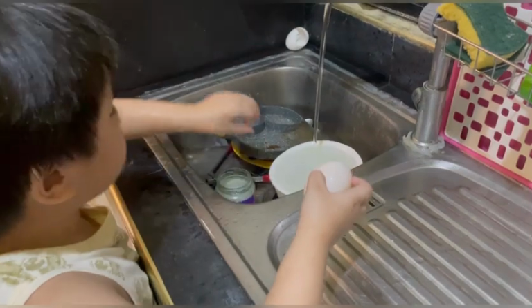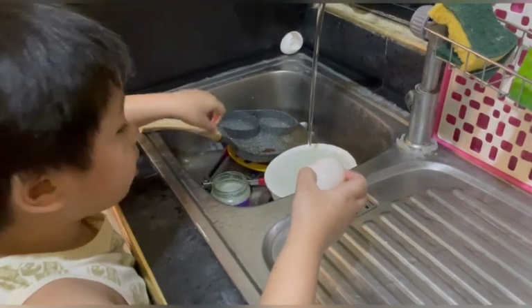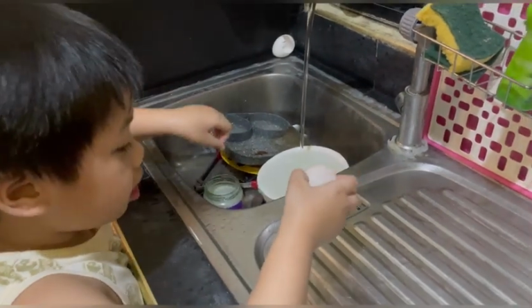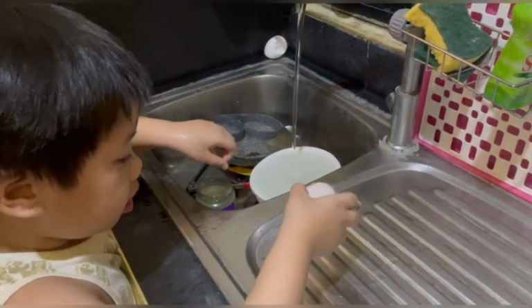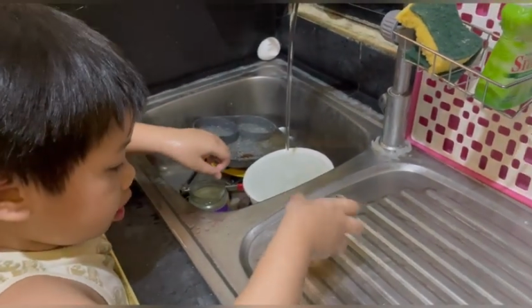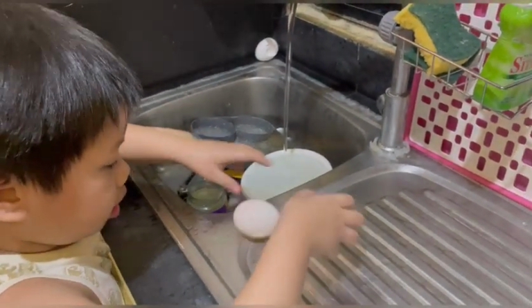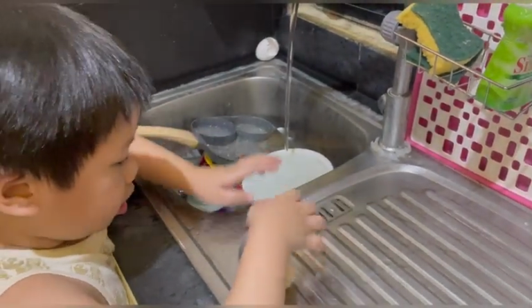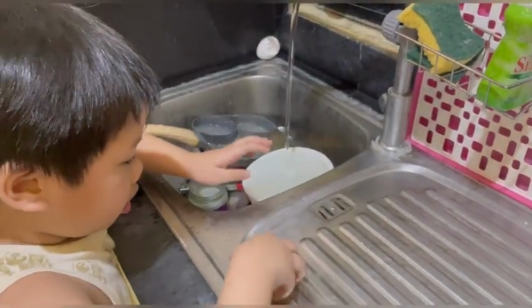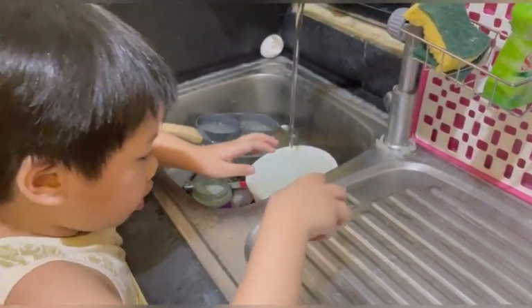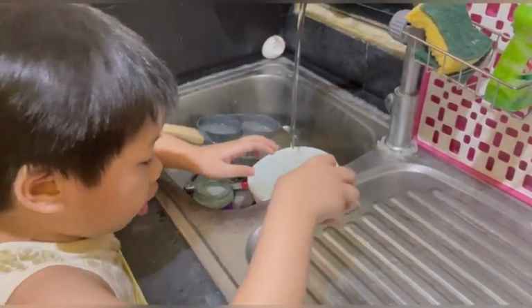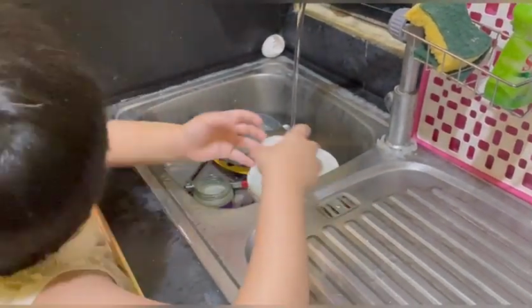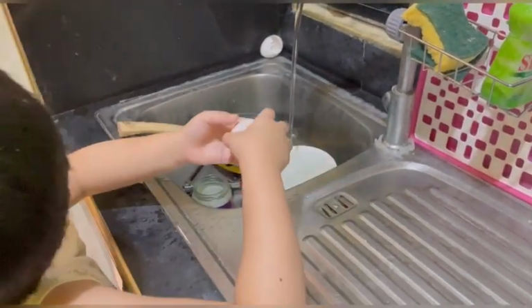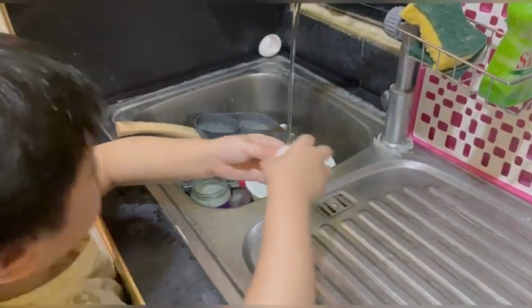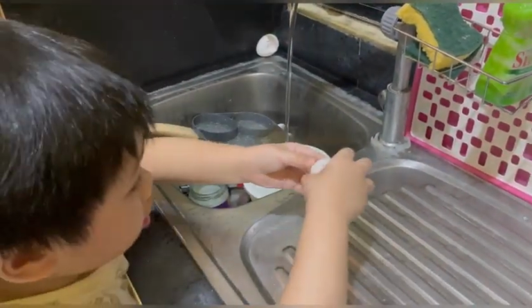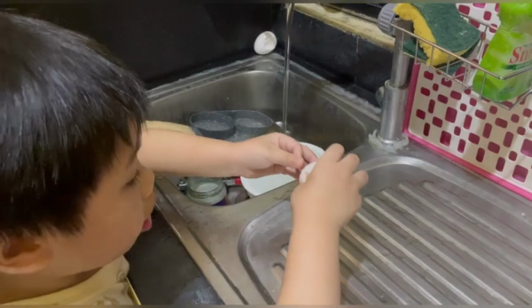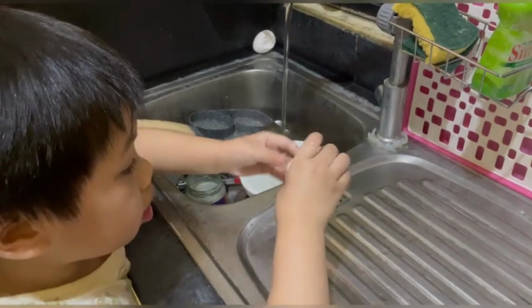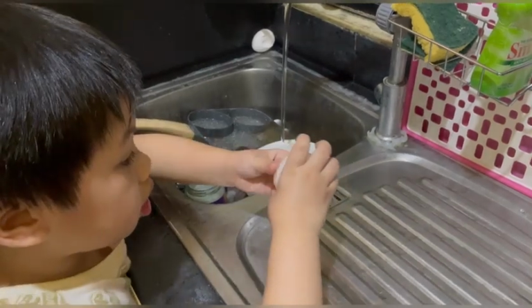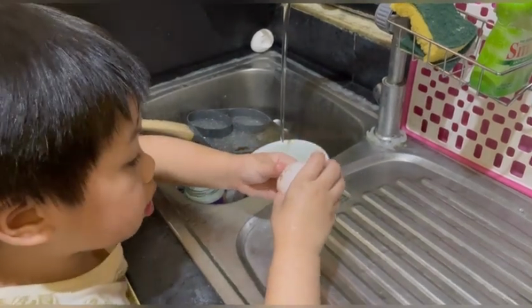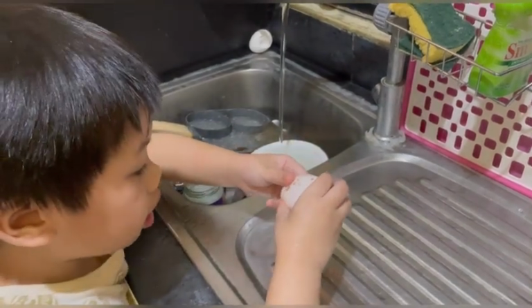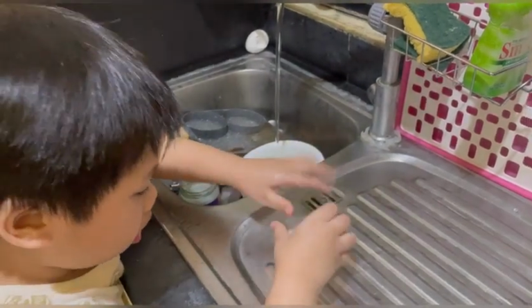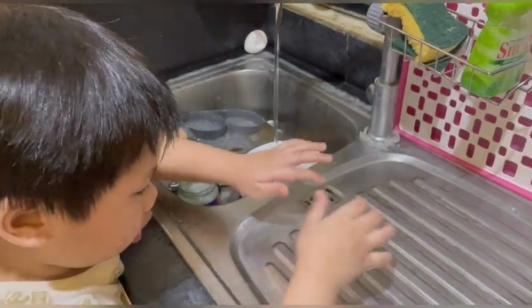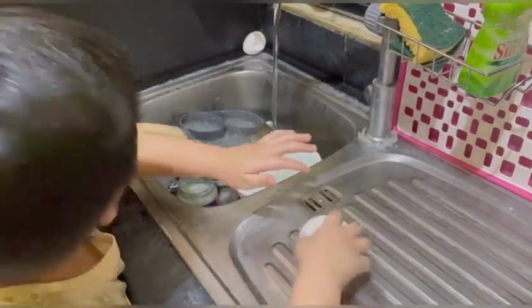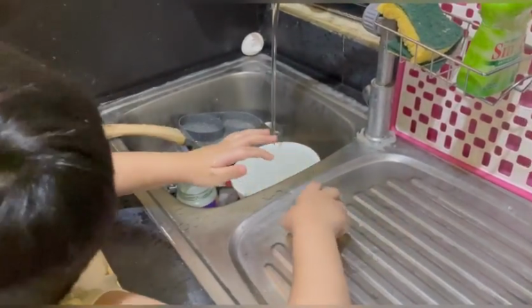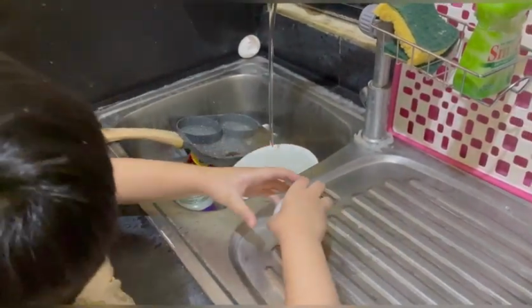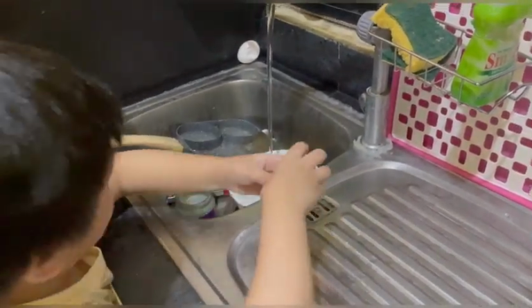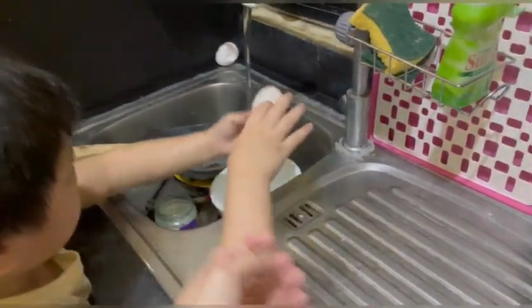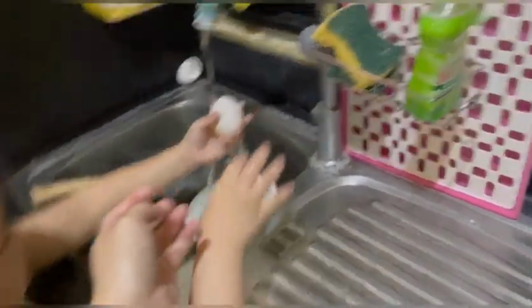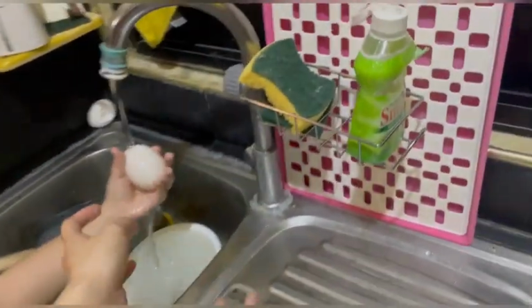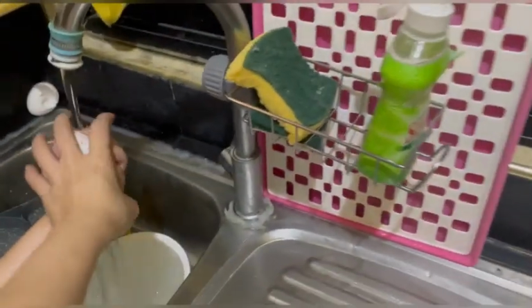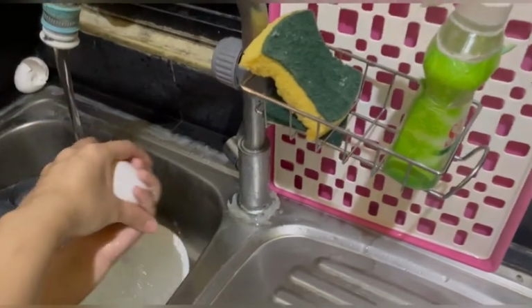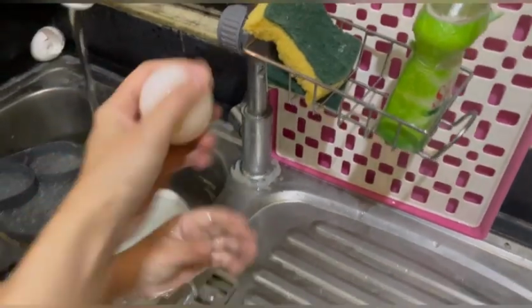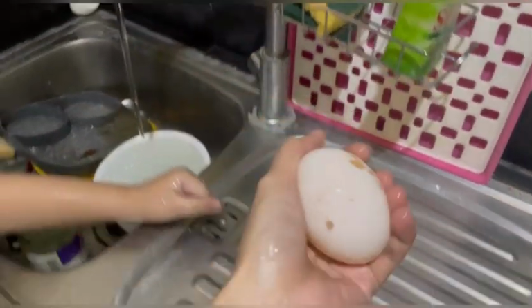Look, Dad — if you pop it, it will pop, but it's a bouncy ball now. We used a raw egg. One, two, three, go! Thanks for watching. The skin came off.